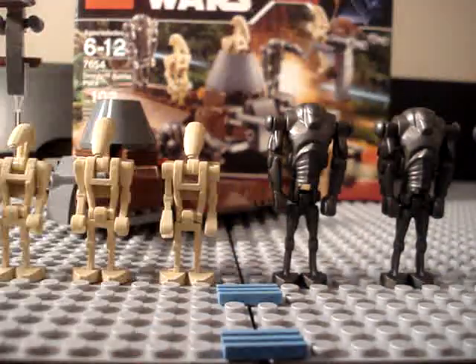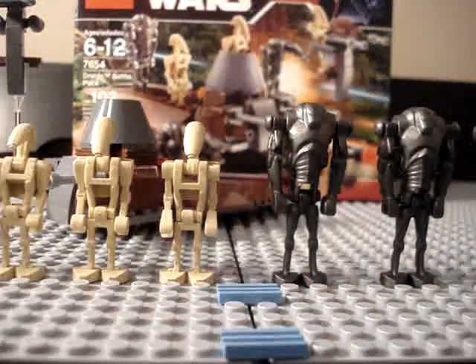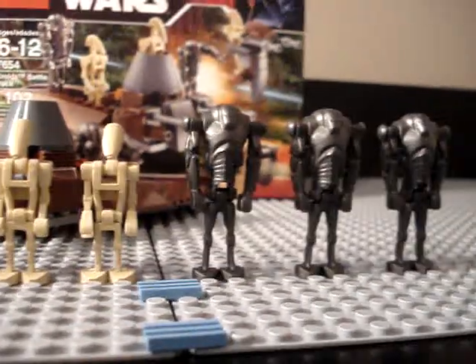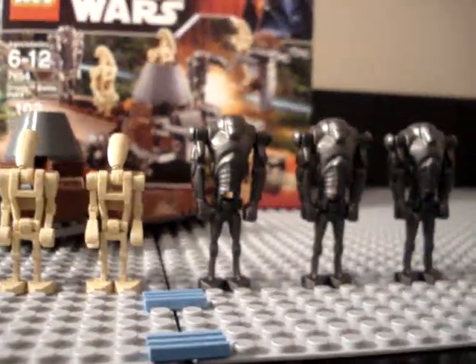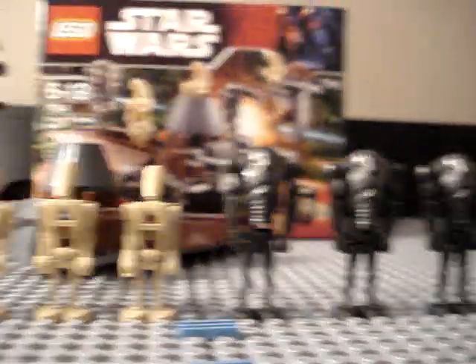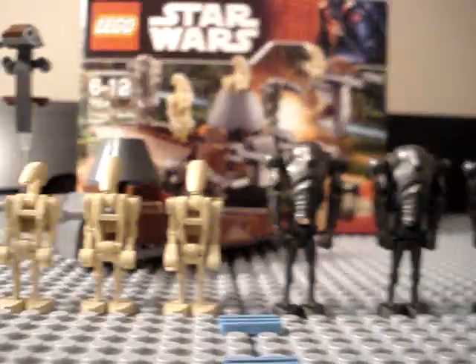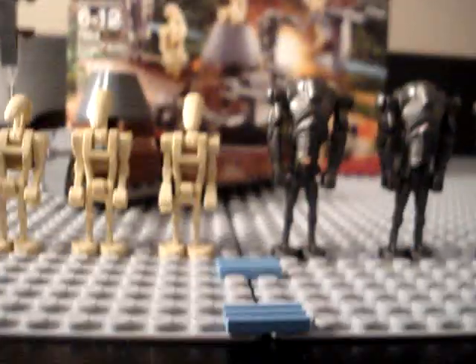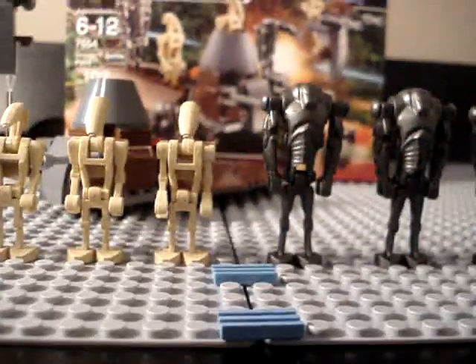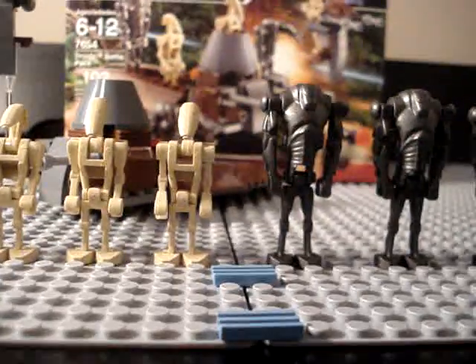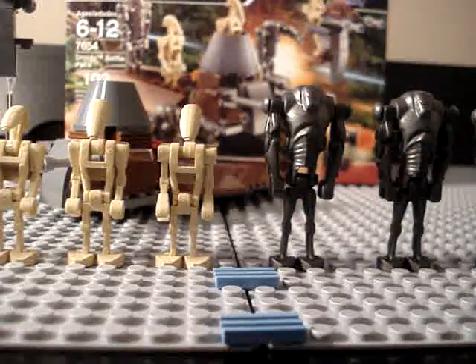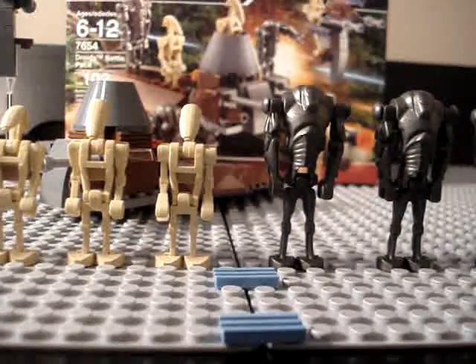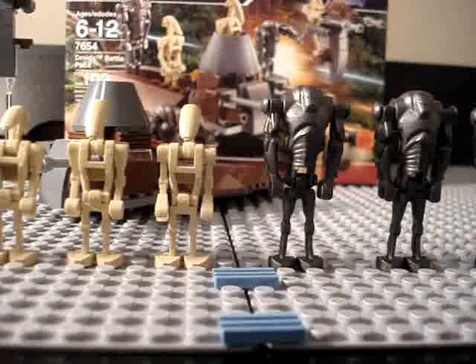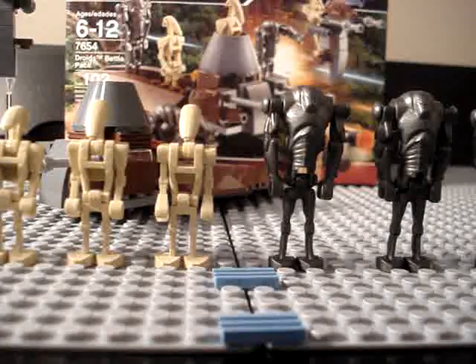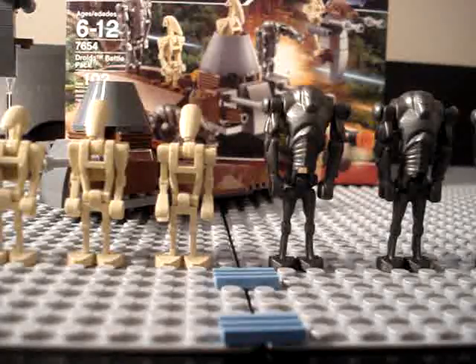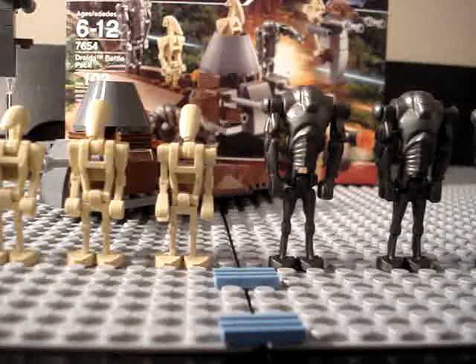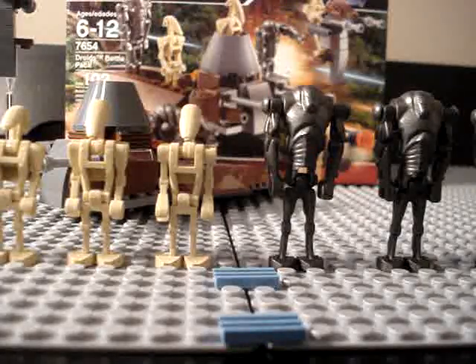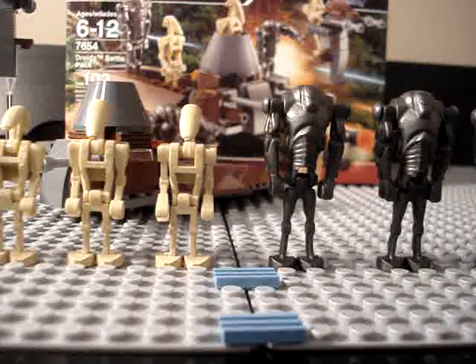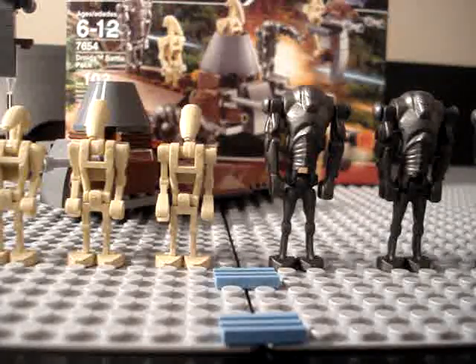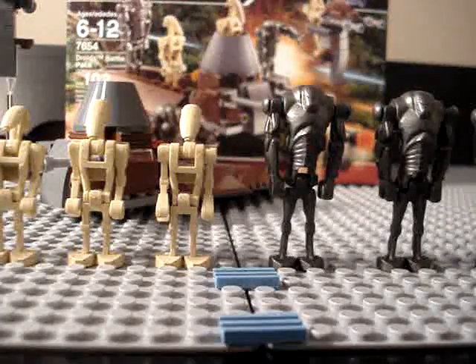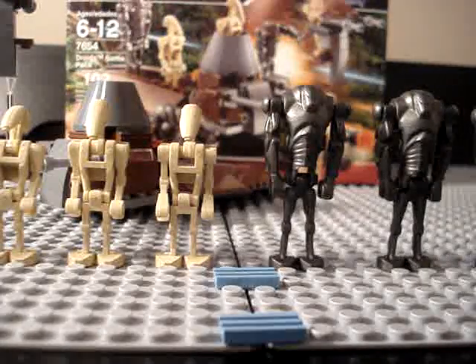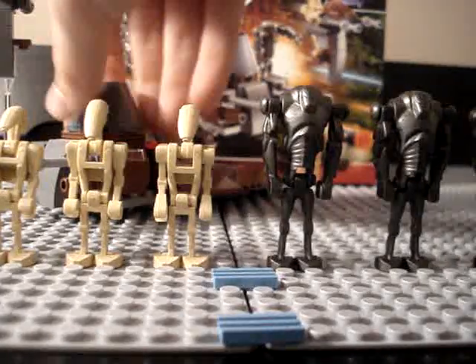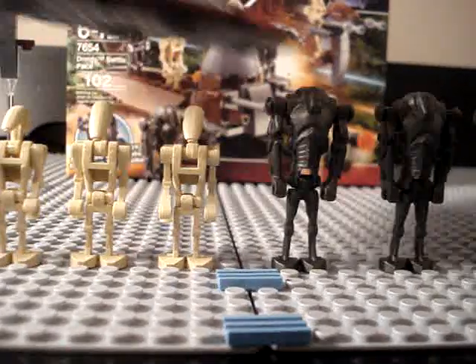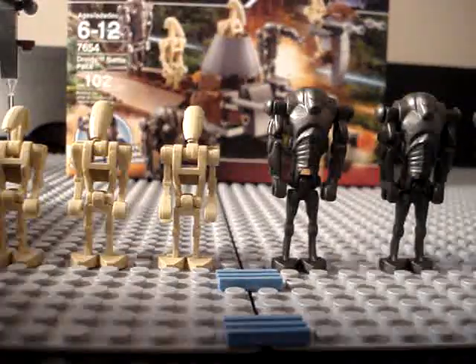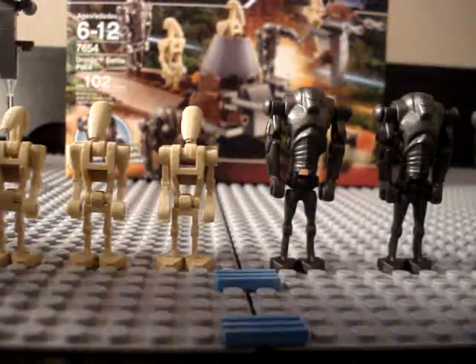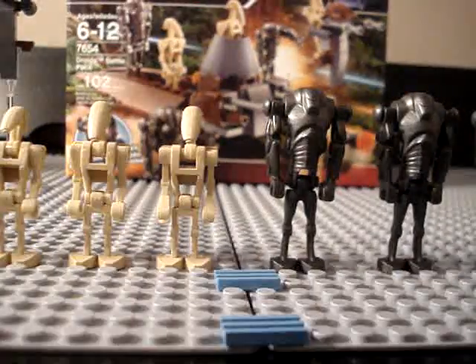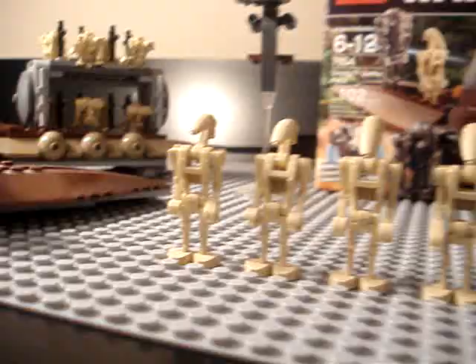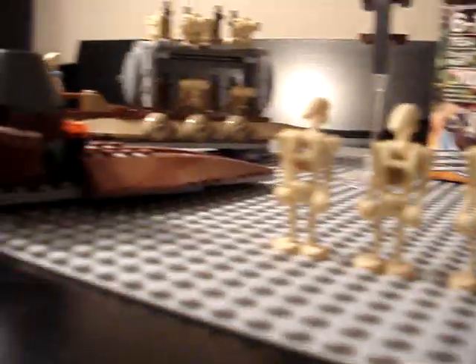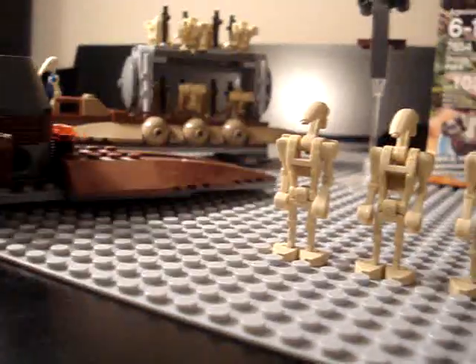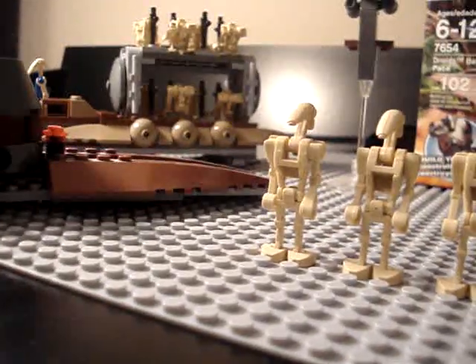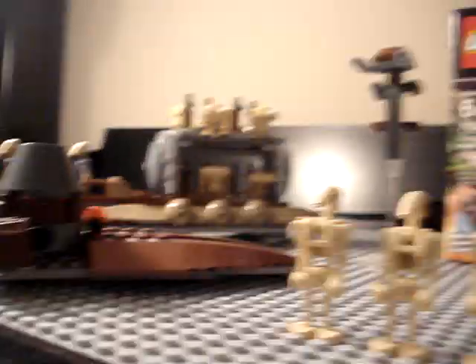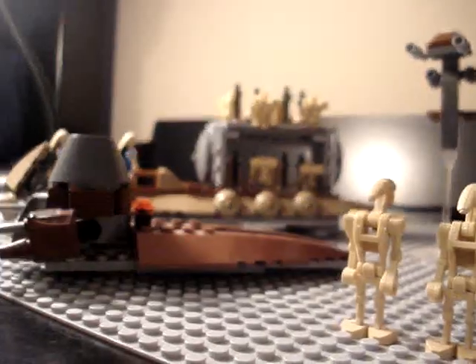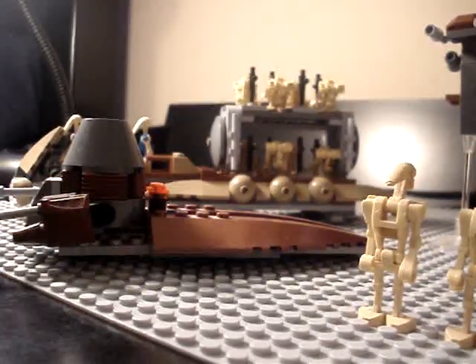102 pieces for 10 bucks — that's less than 10 cents per piece, but just barely. If you think about it, these two resemble each other — the new one and the old one.